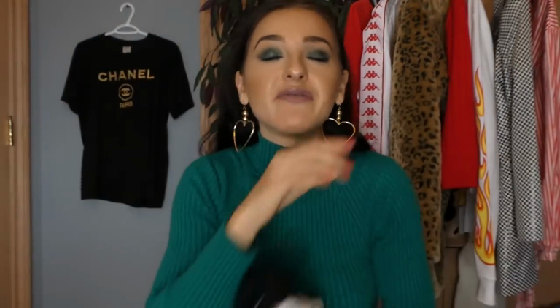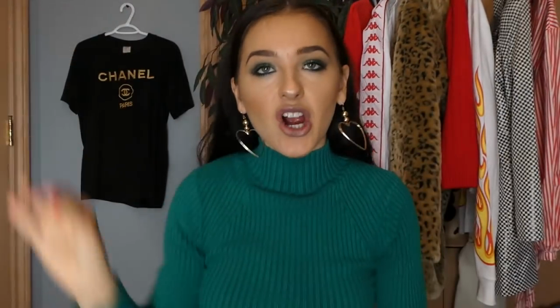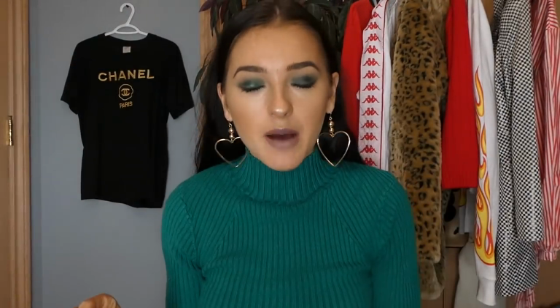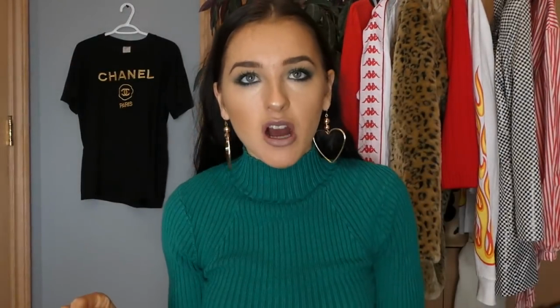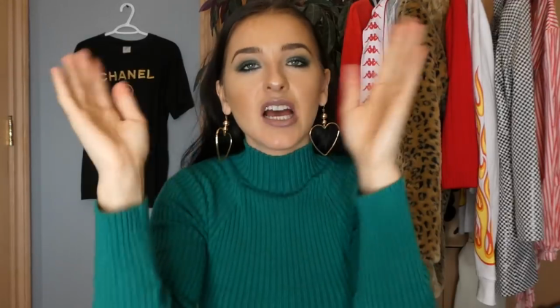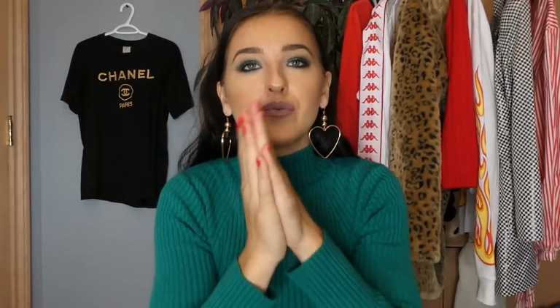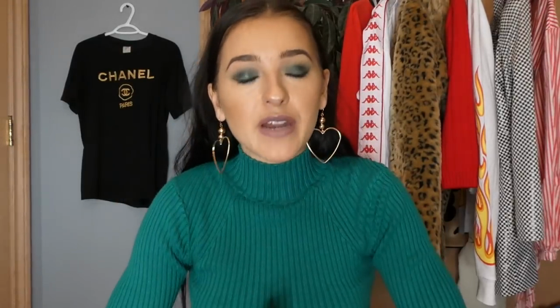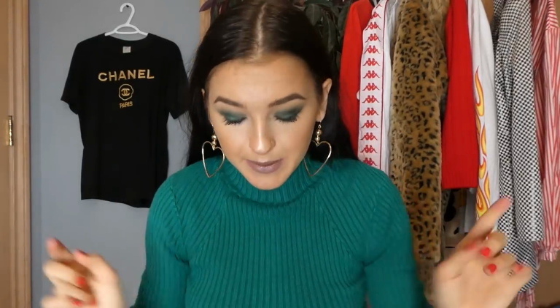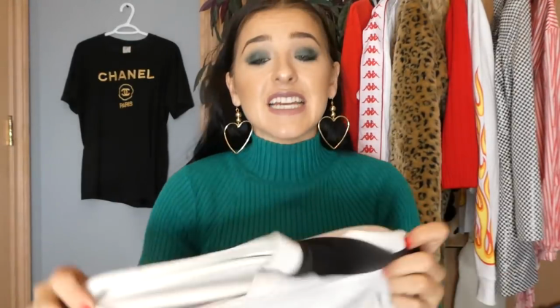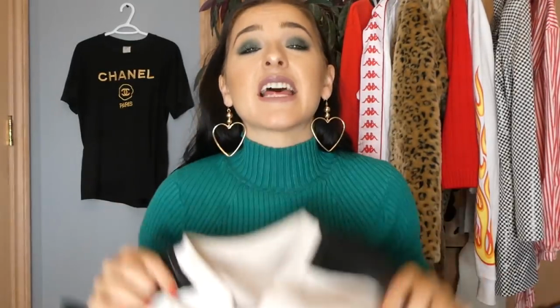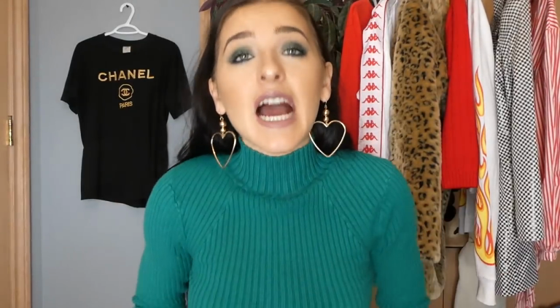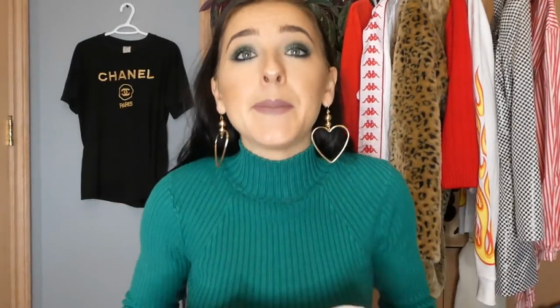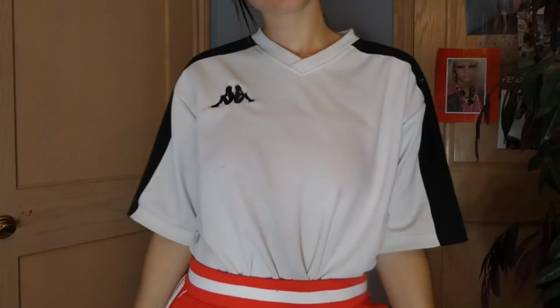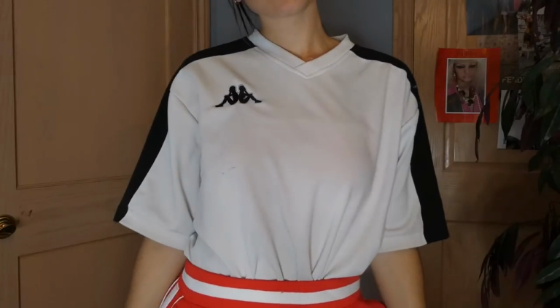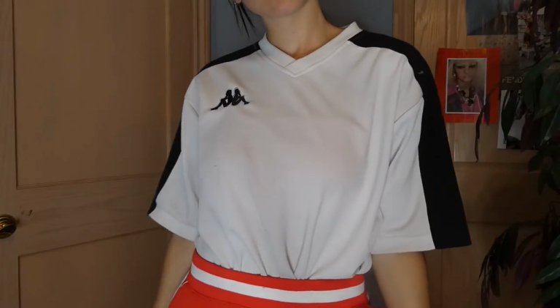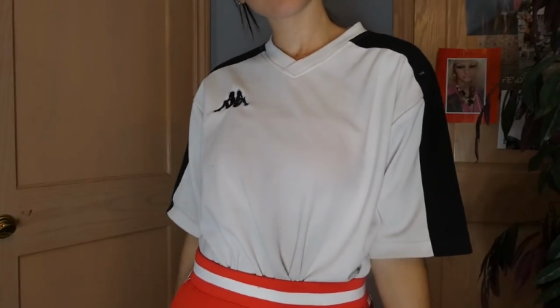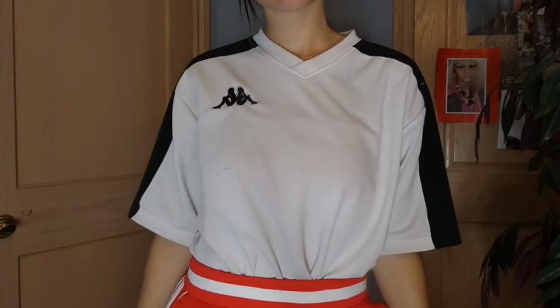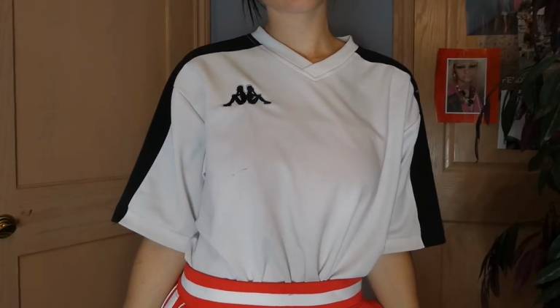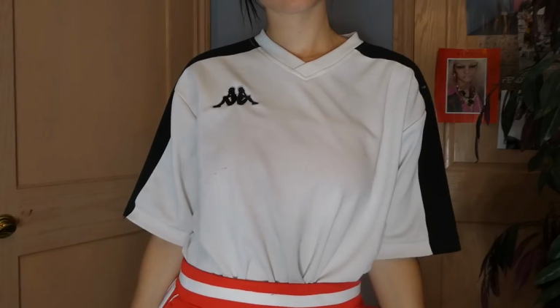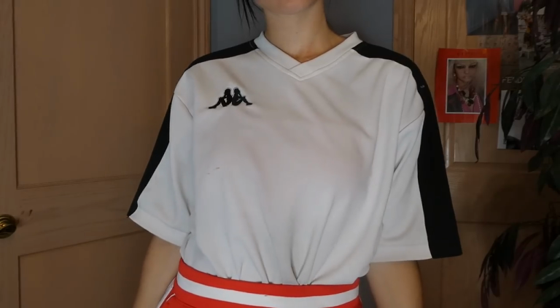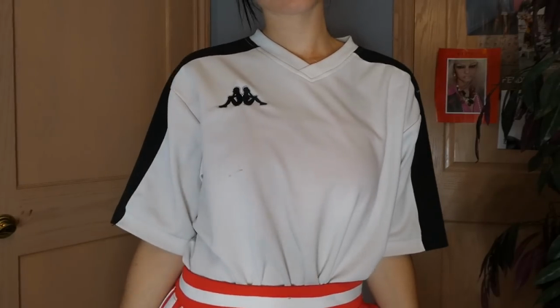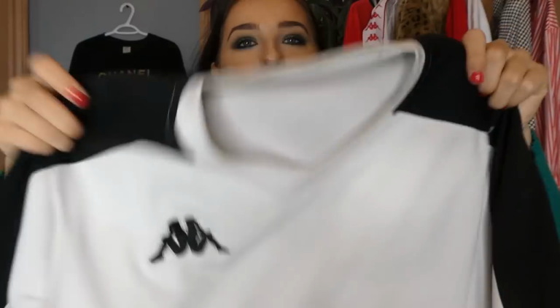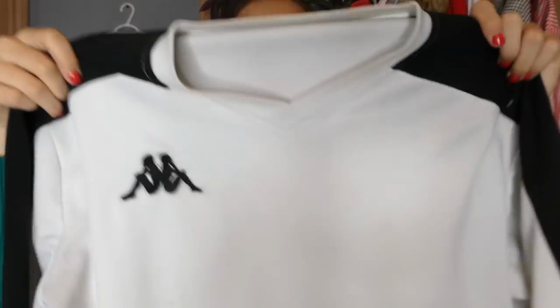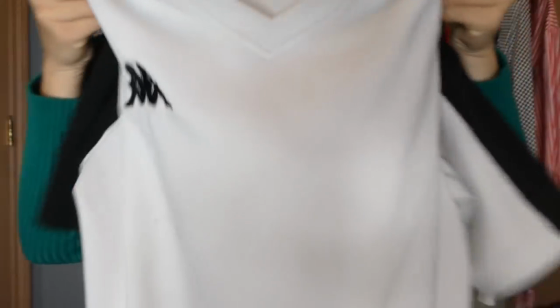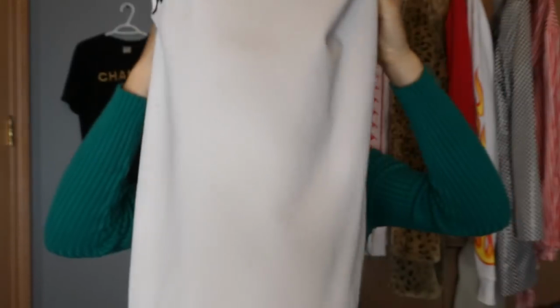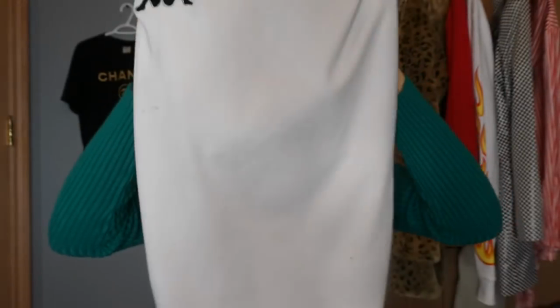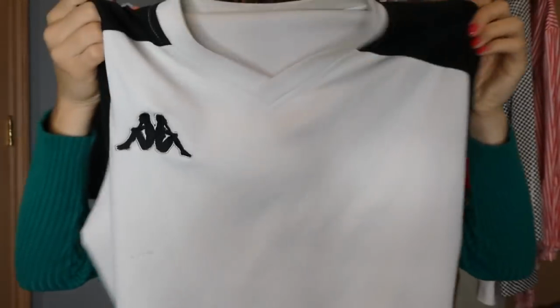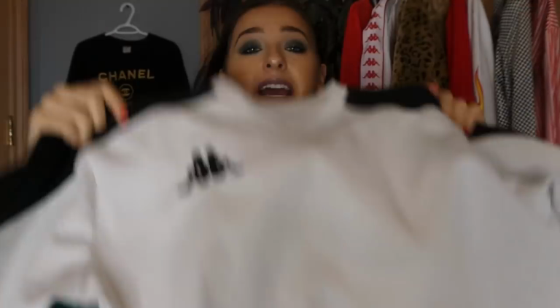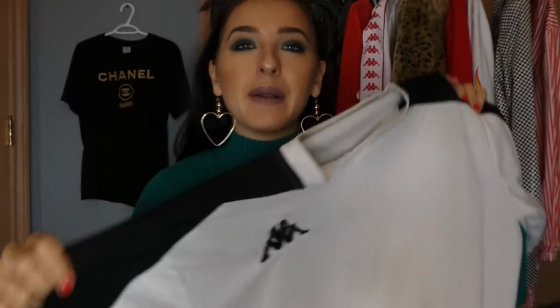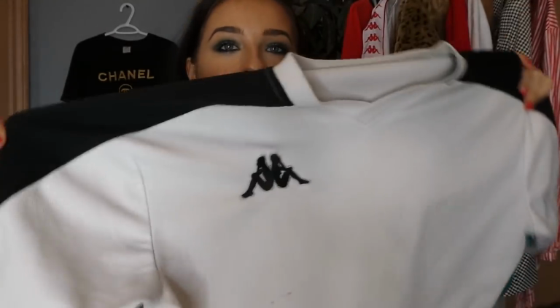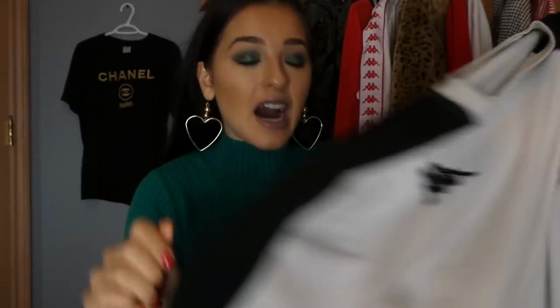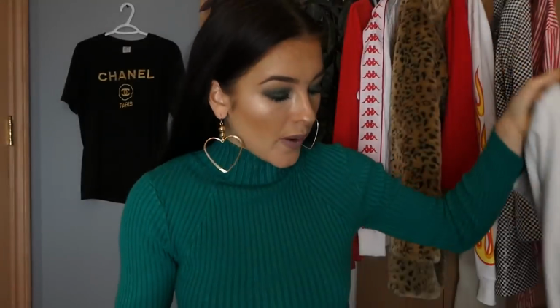Then I have a Kappa piece. Kappa is very hard to come across nowadays because it is the hypebeast dream to find some Kappa. So I found this Kappa shirt — really cute white and black colorway.